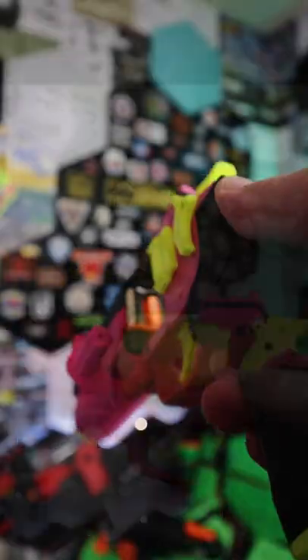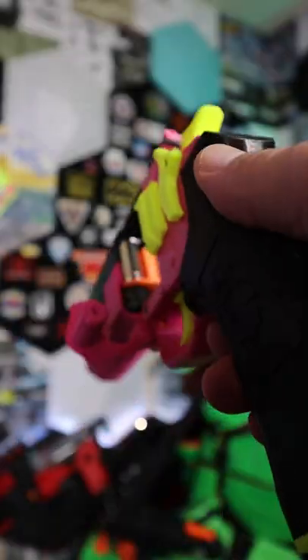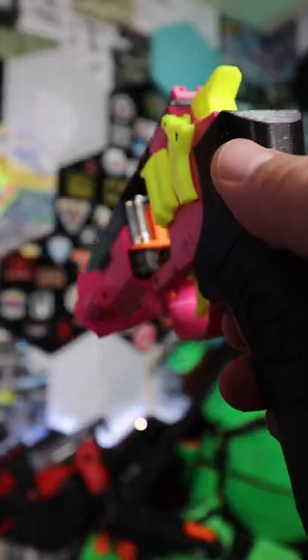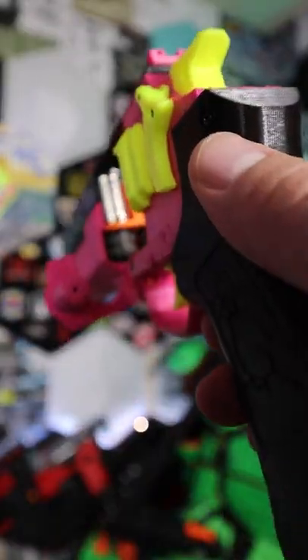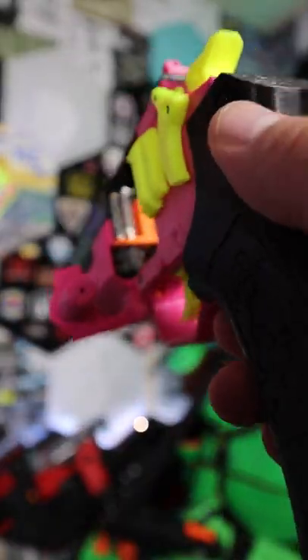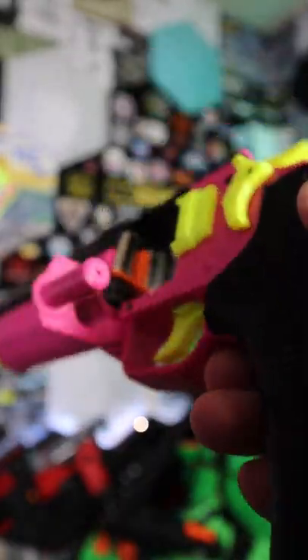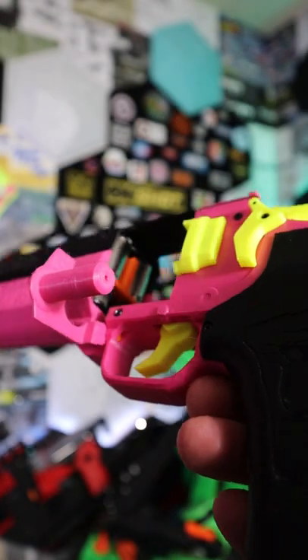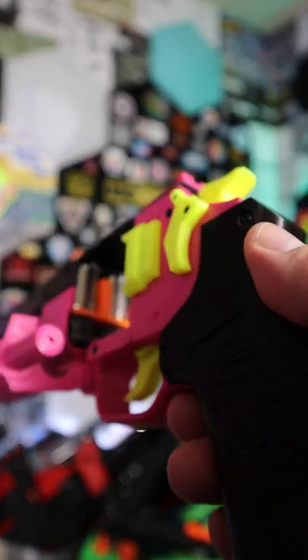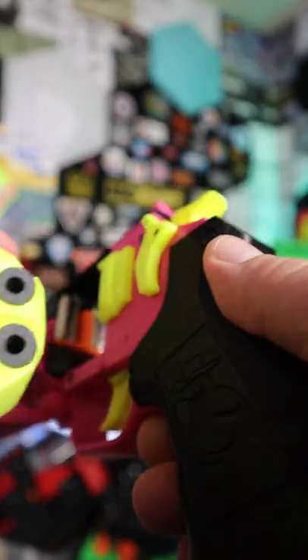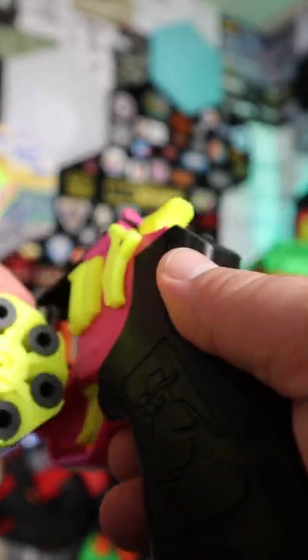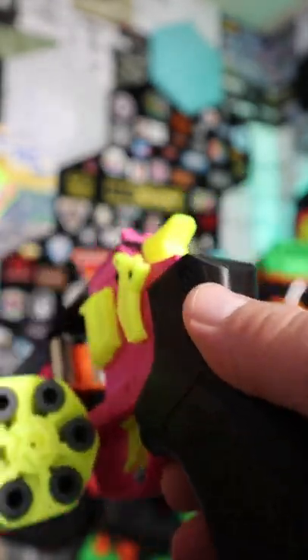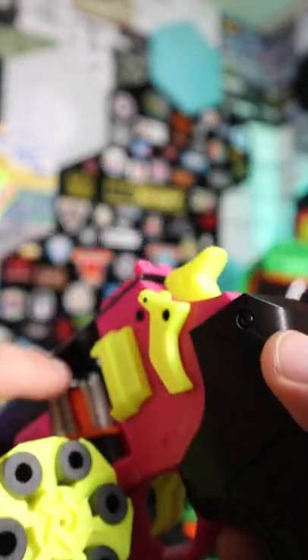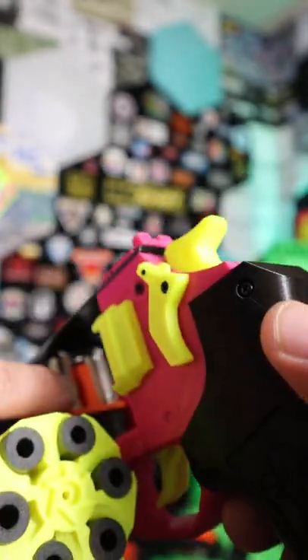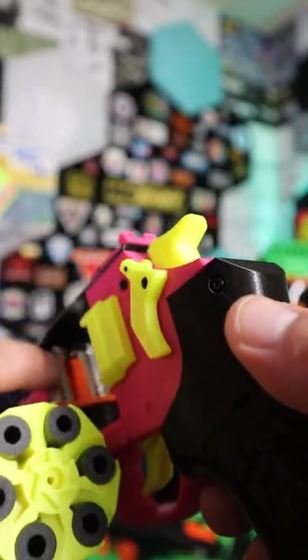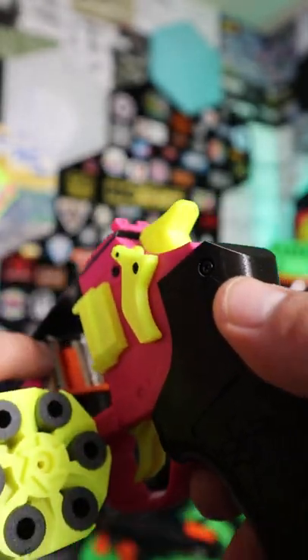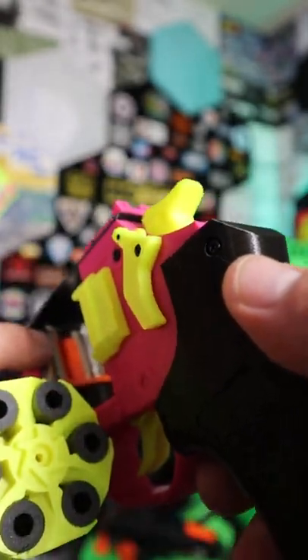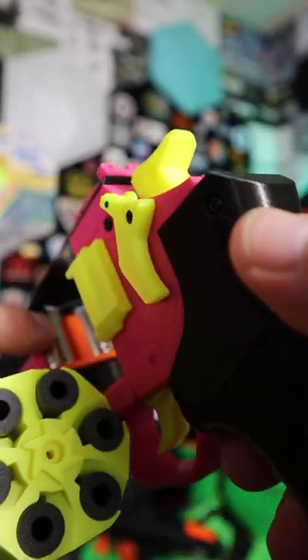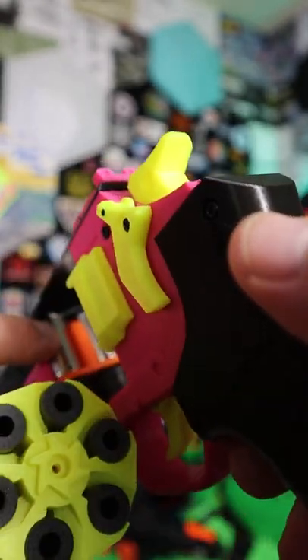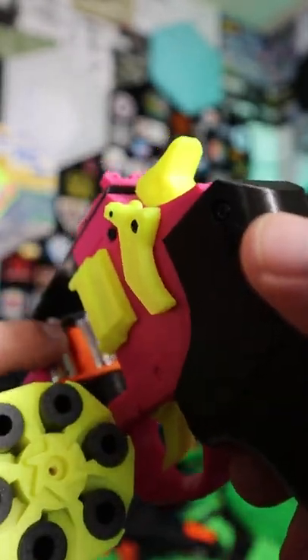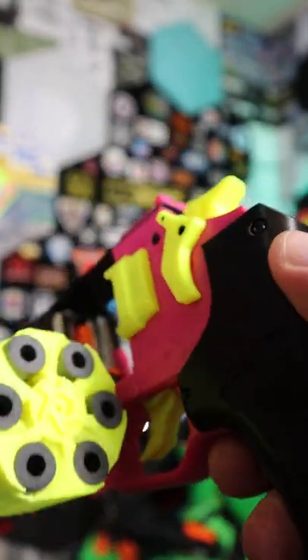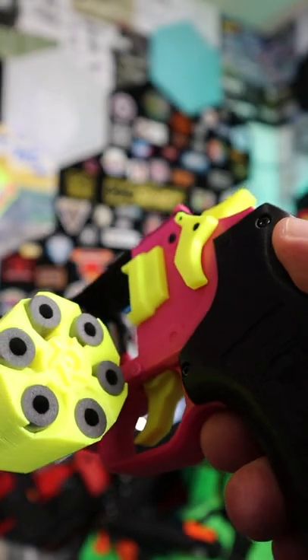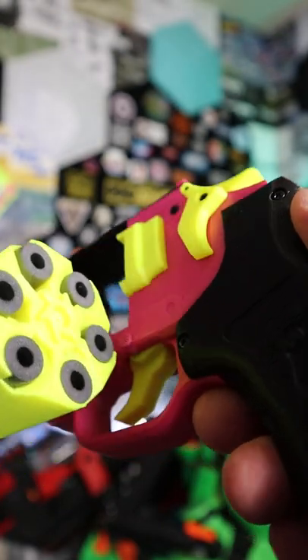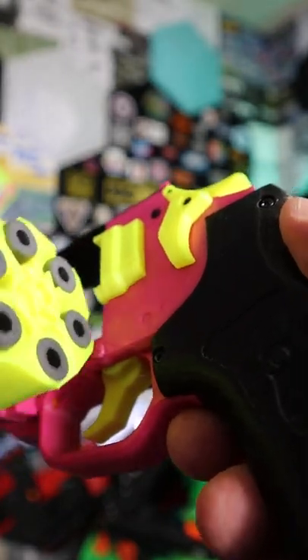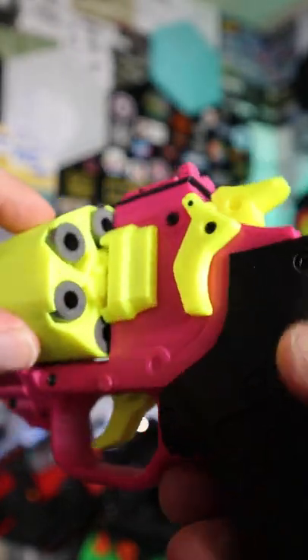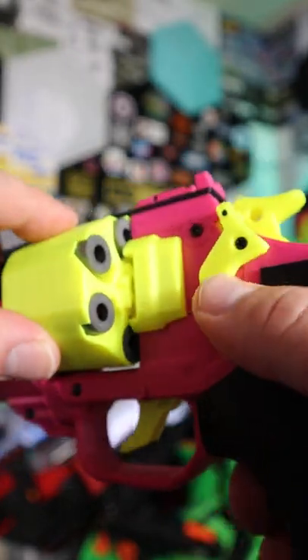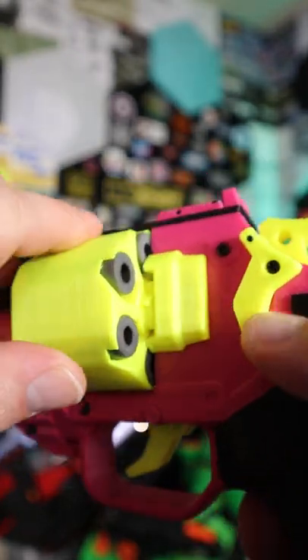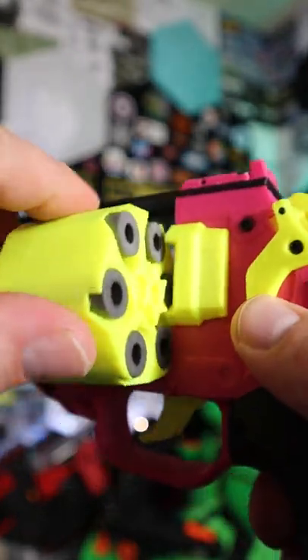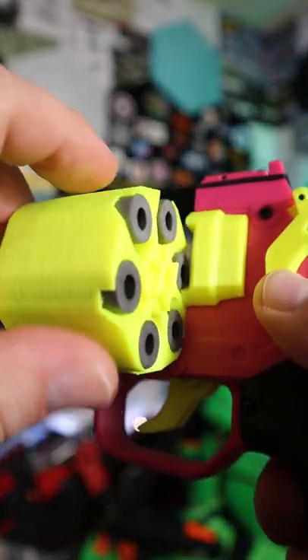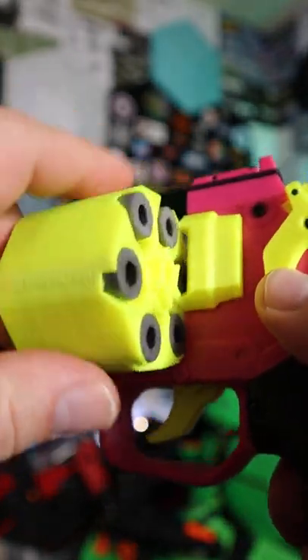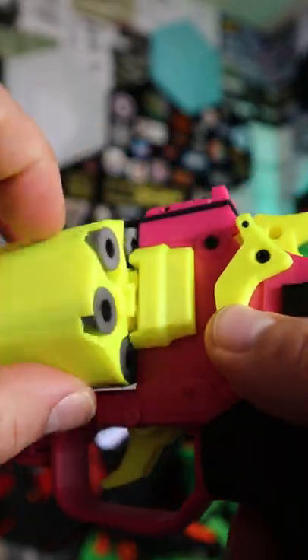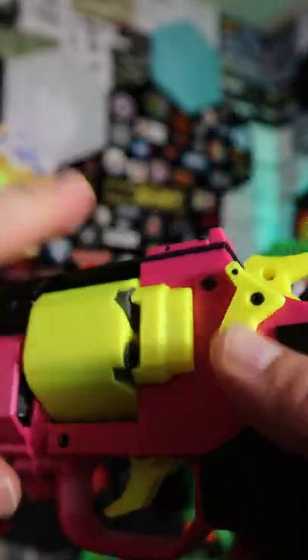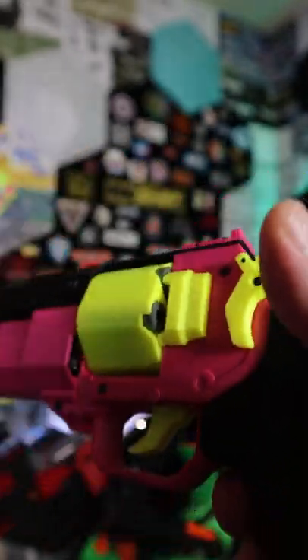This blaster is so unique because it is a six-round cylinder that is powered off of some of the small micro wheels in here. It is a flywheeler, and as we can see, this thing is really cool.